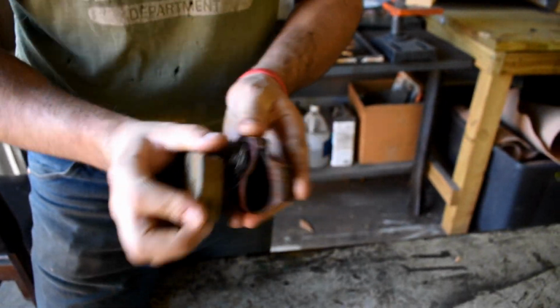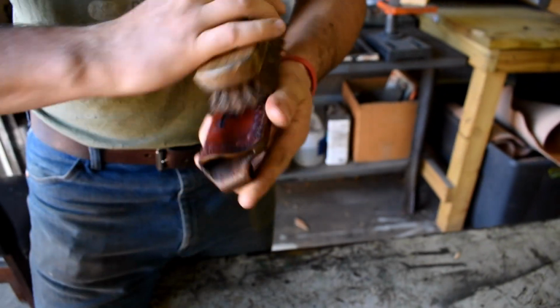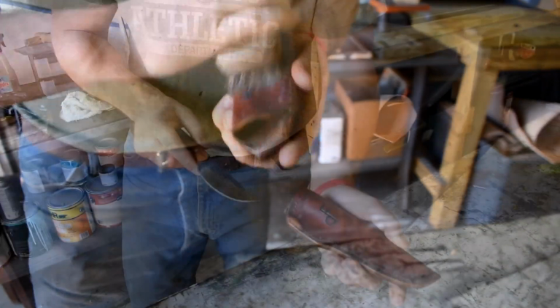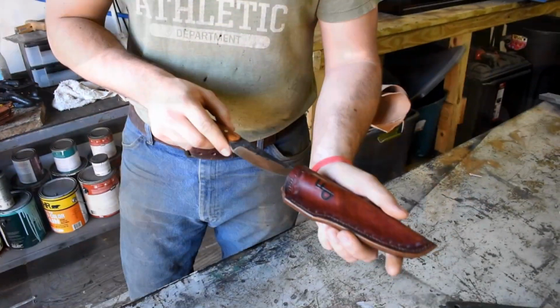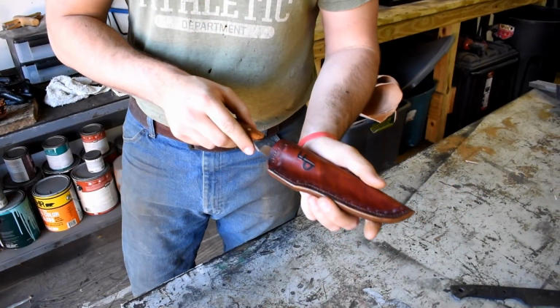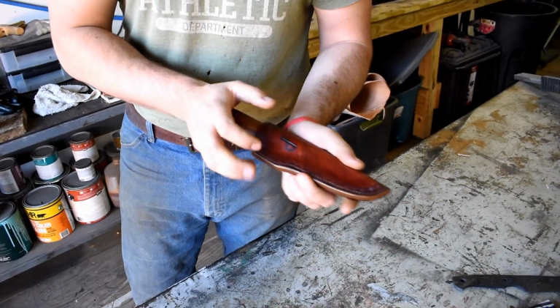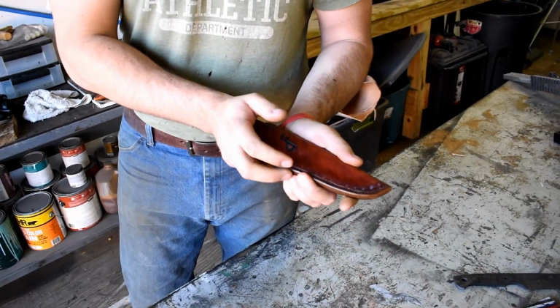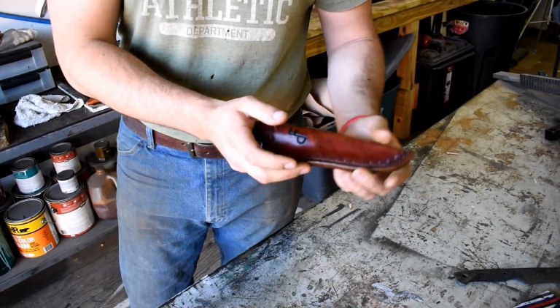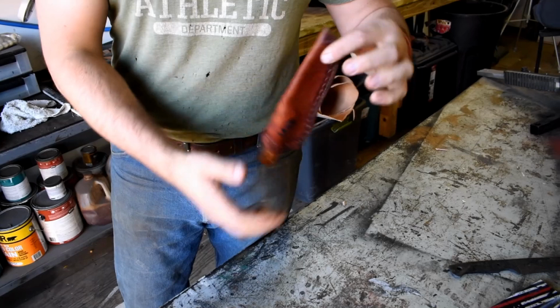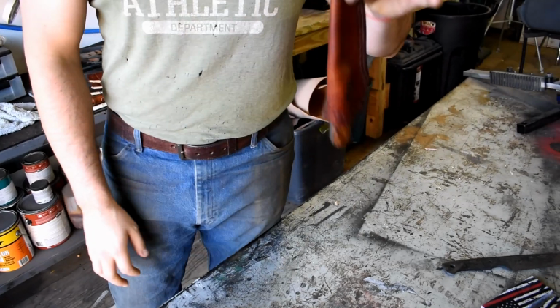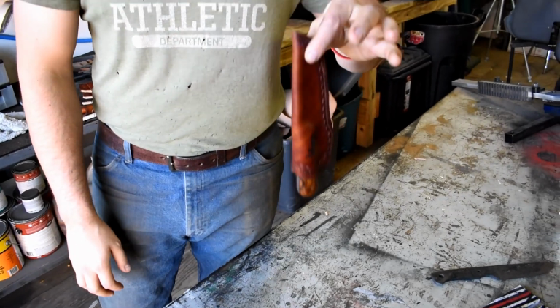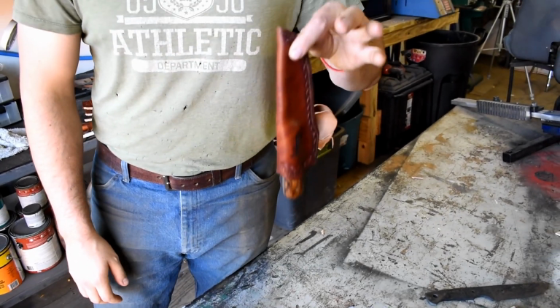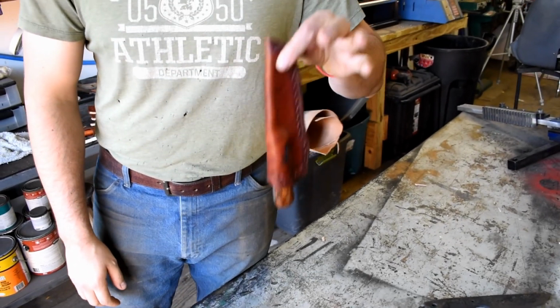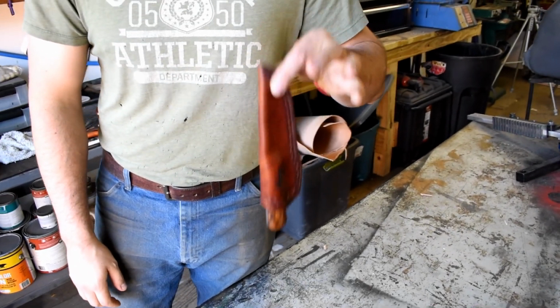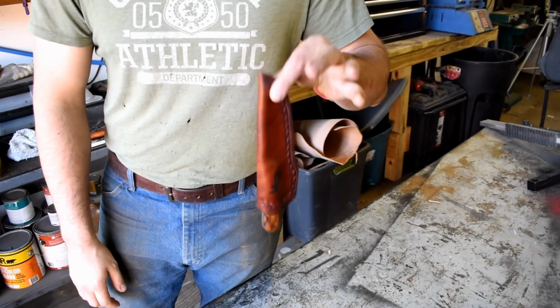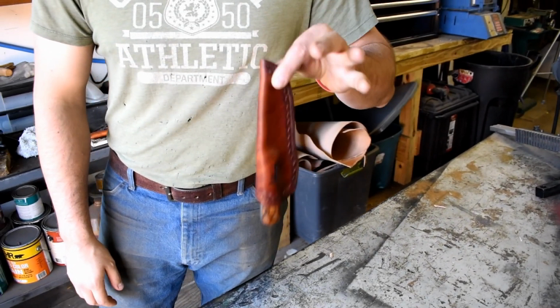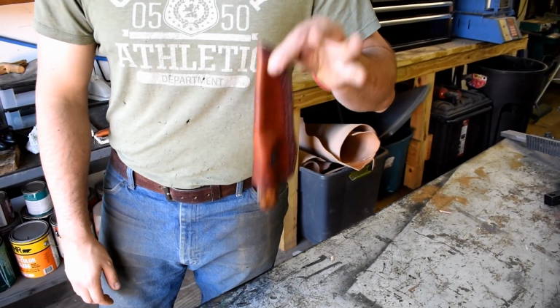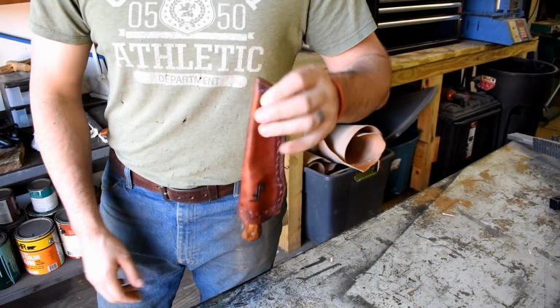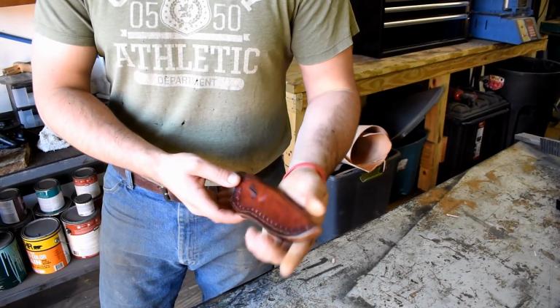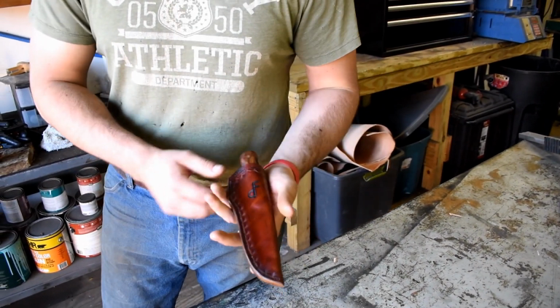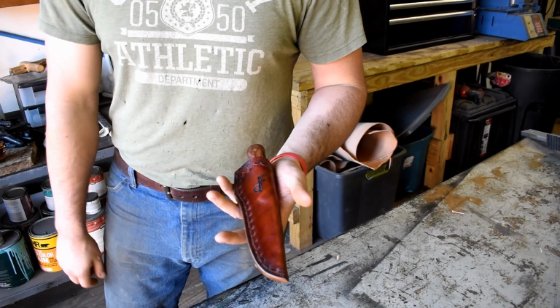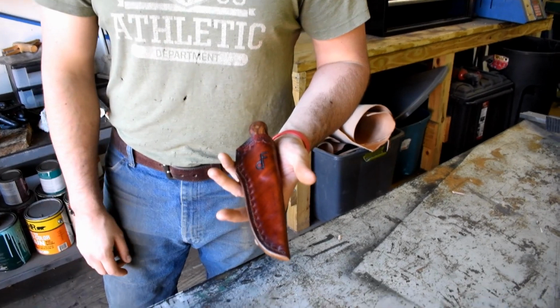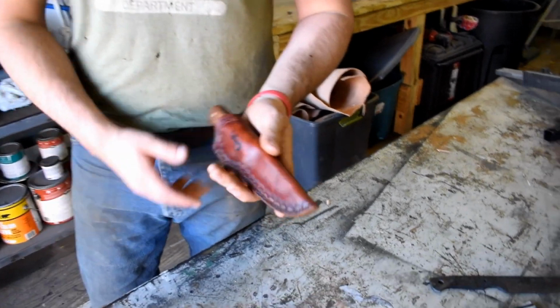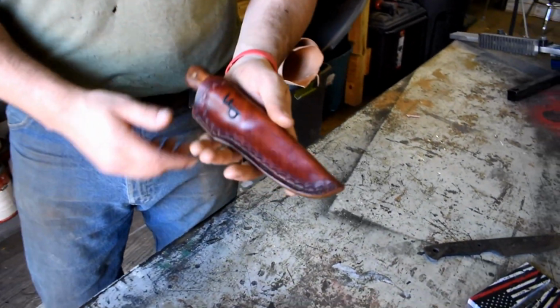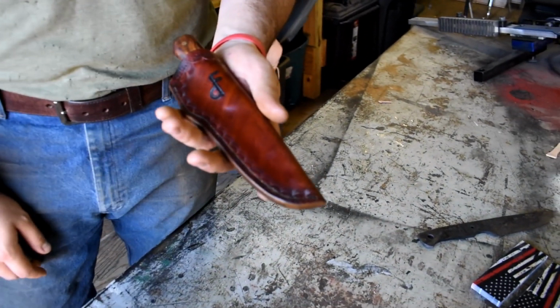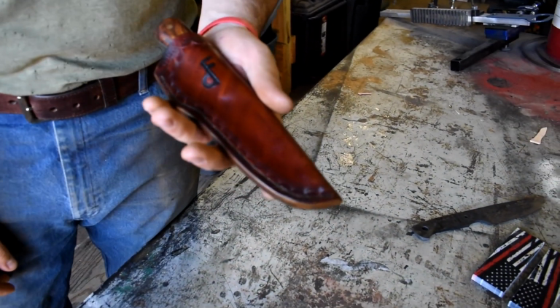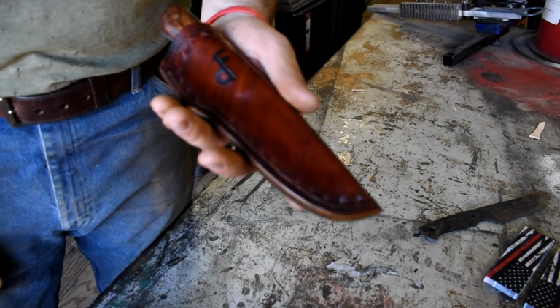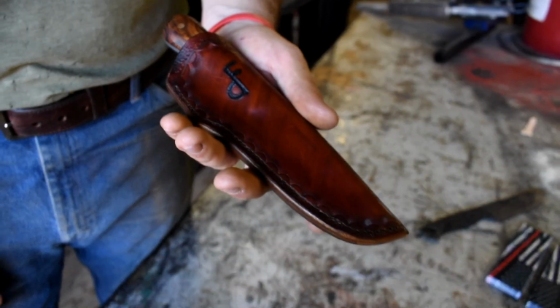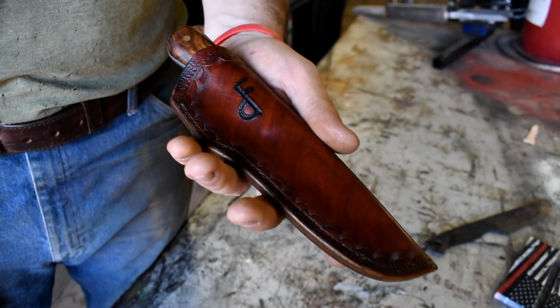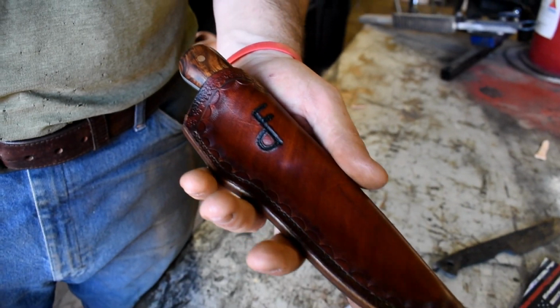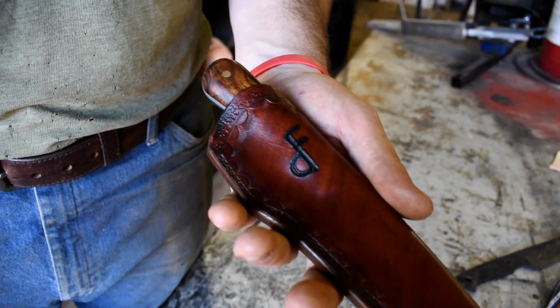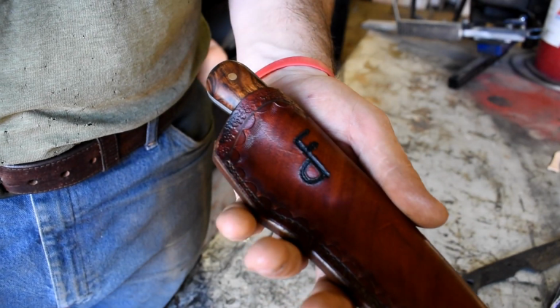That's about it — as you can see it fits very well because of the wet forming we did. That's how to make a sheath! Let me know what y'all think and let me know what you want to see in the next video.